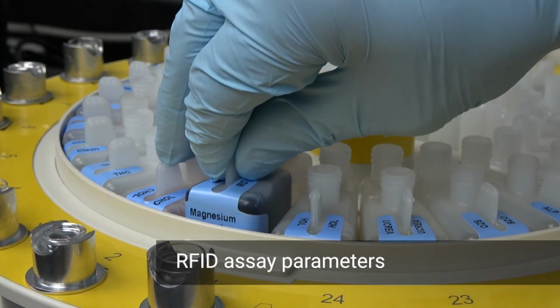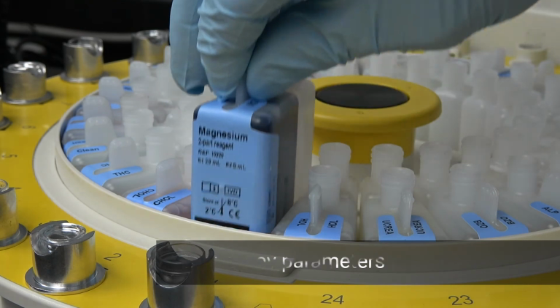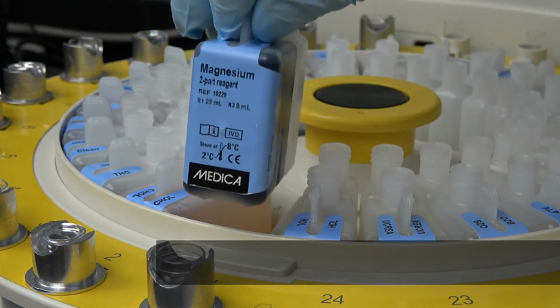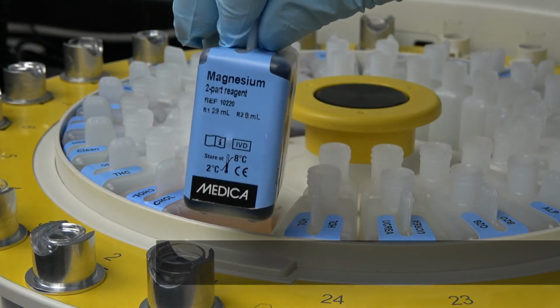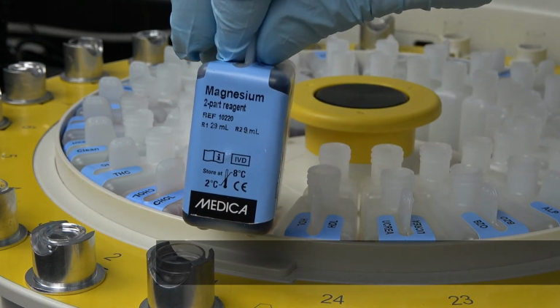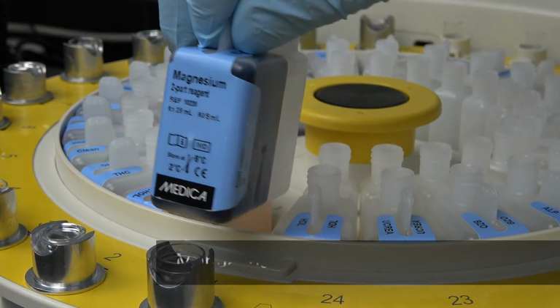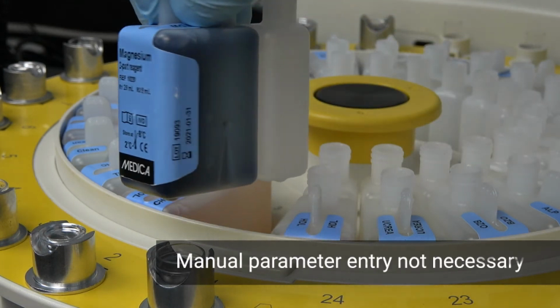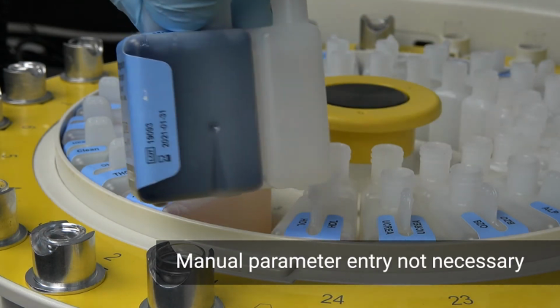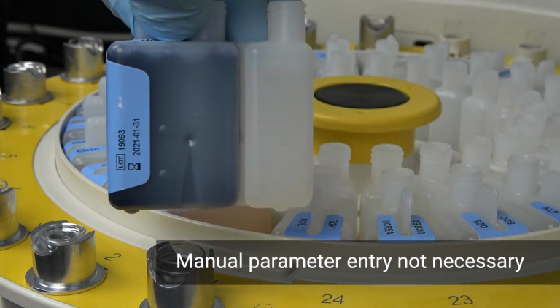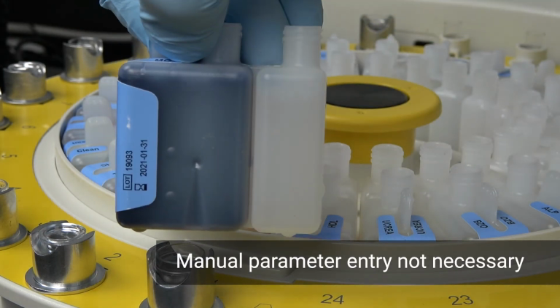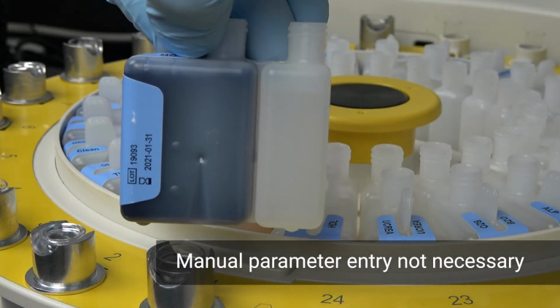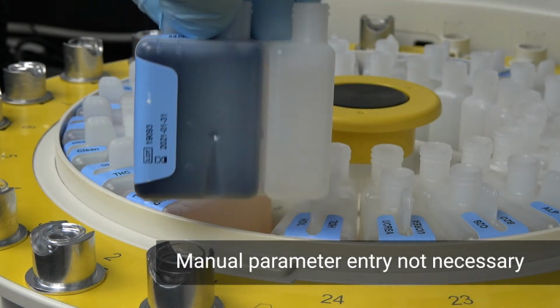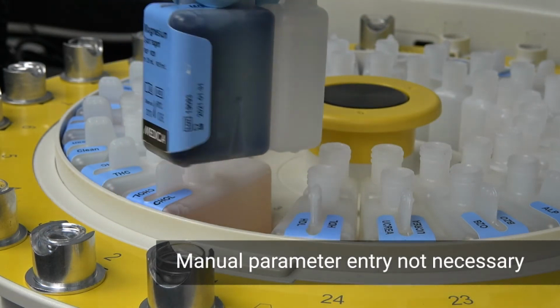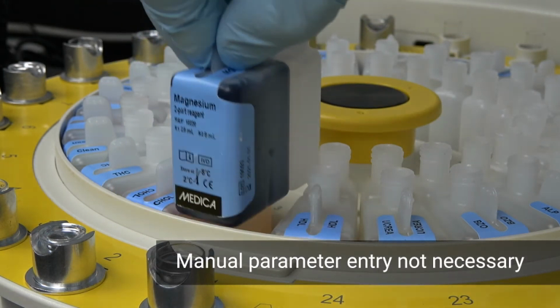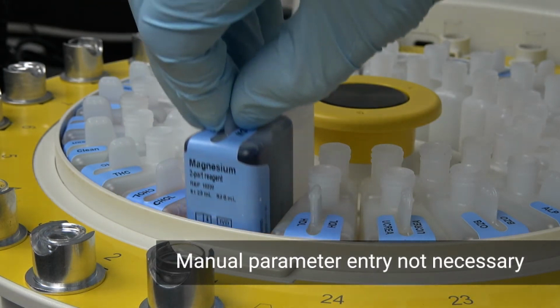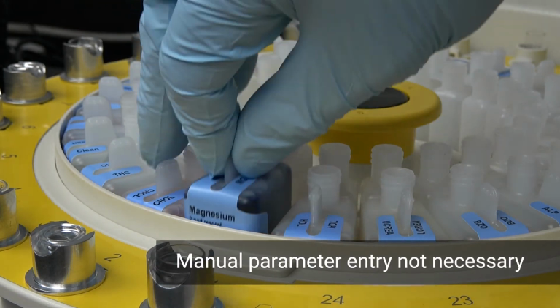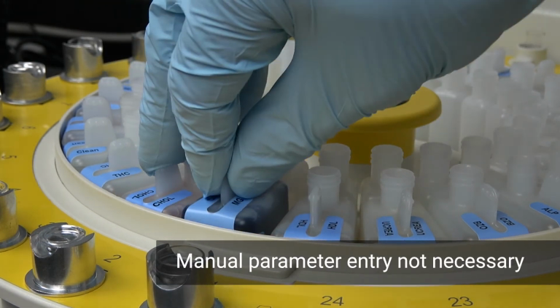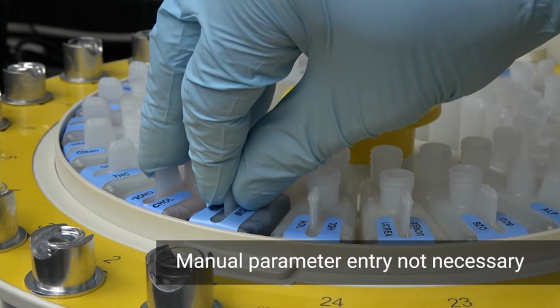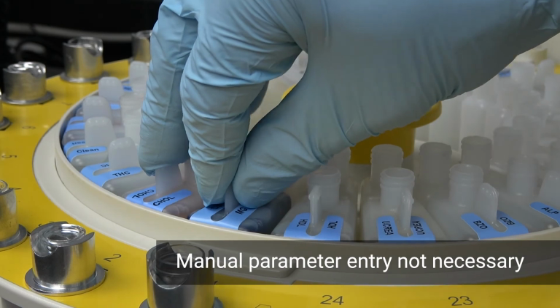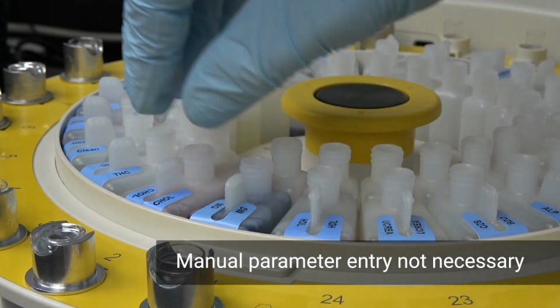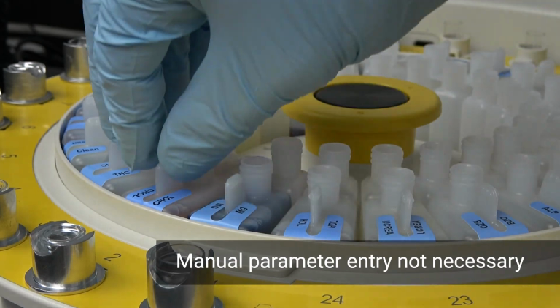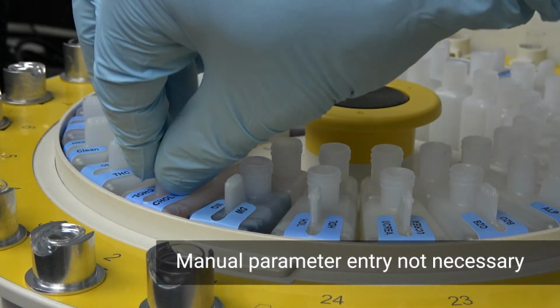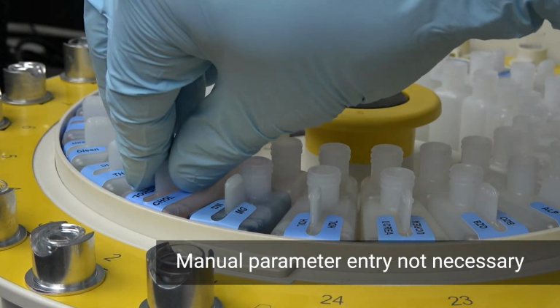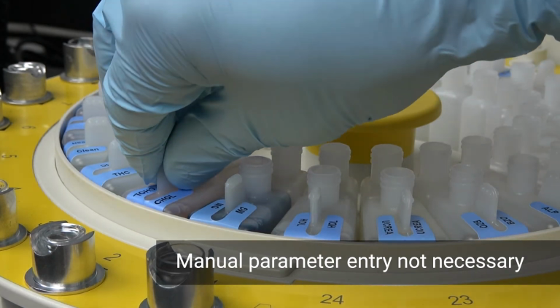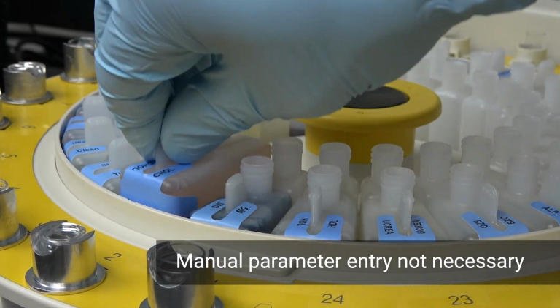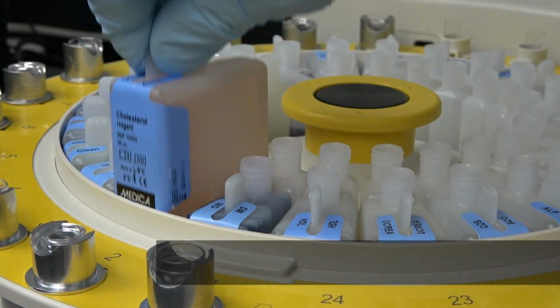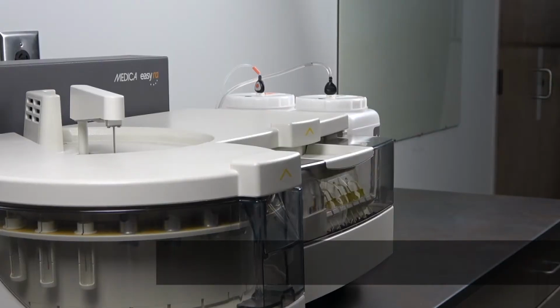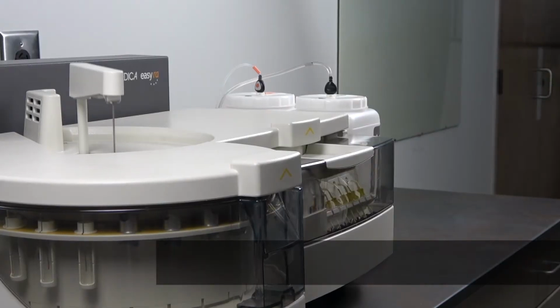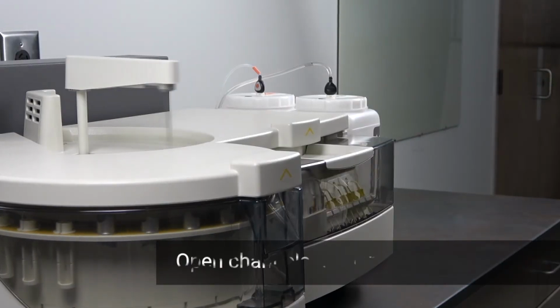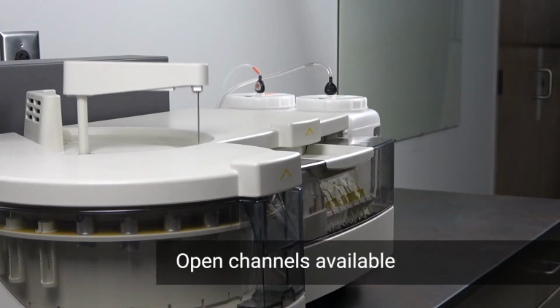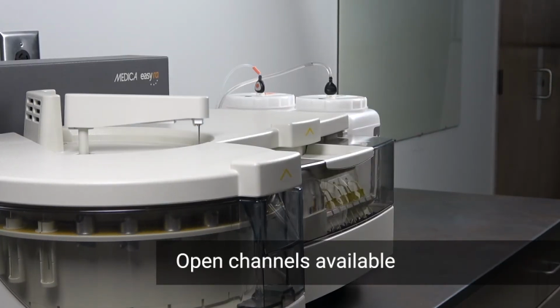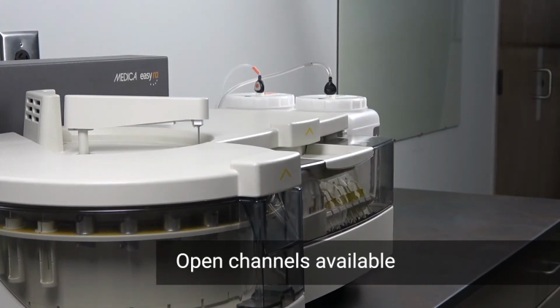If the manufacturer changes the parameters or set points, you don't have to manually enter these yourself. Open channels are also available.